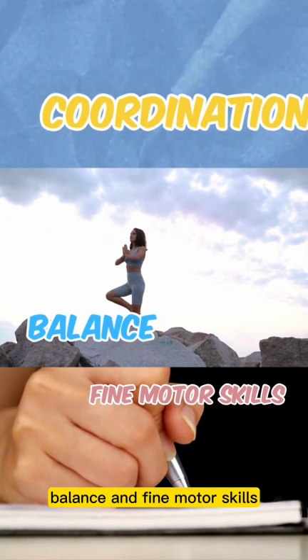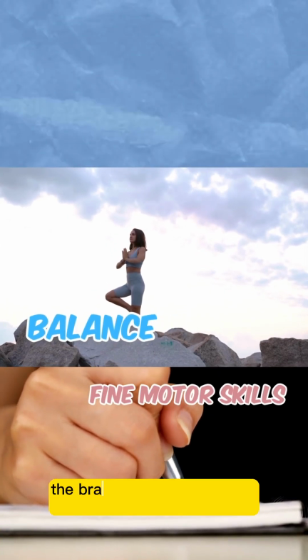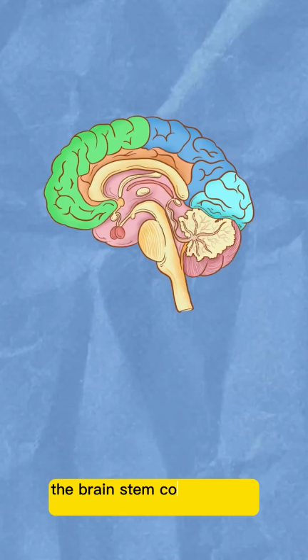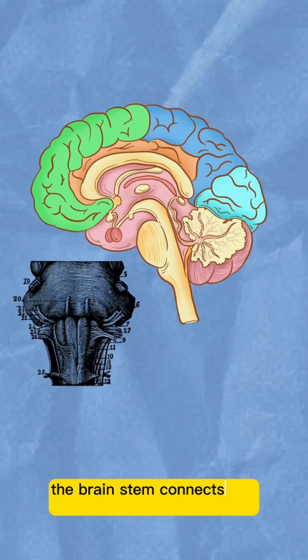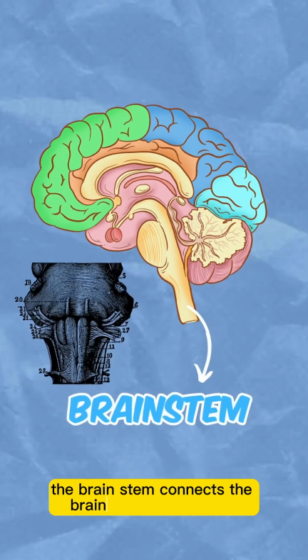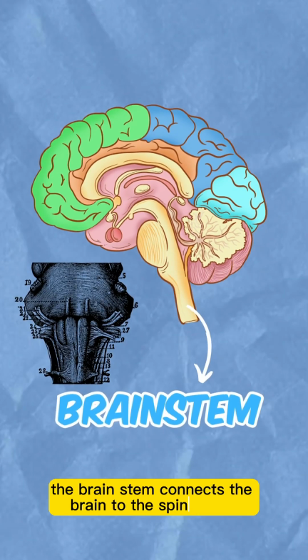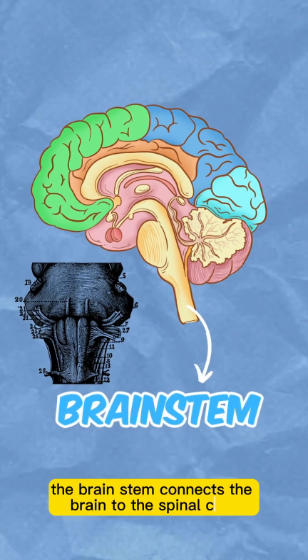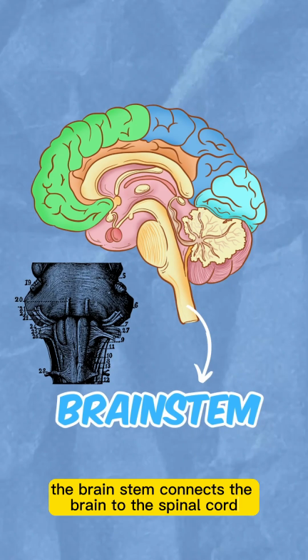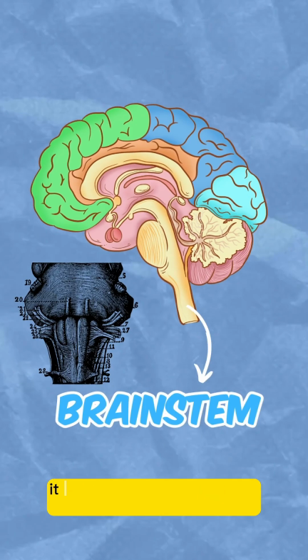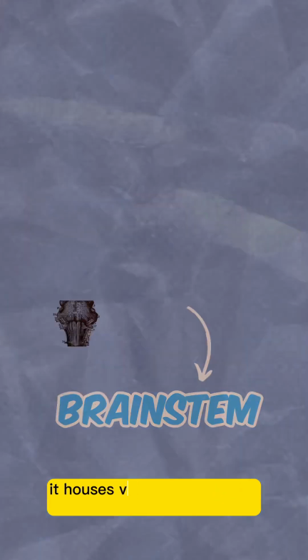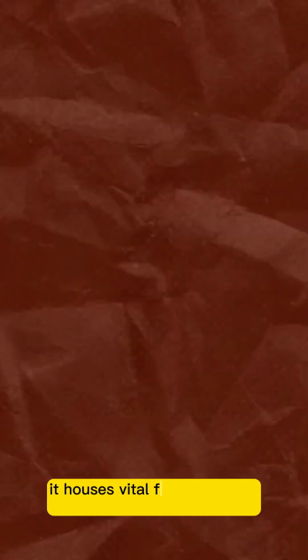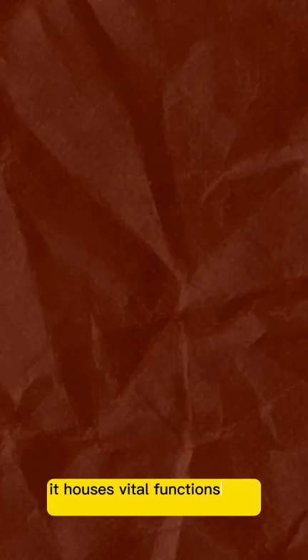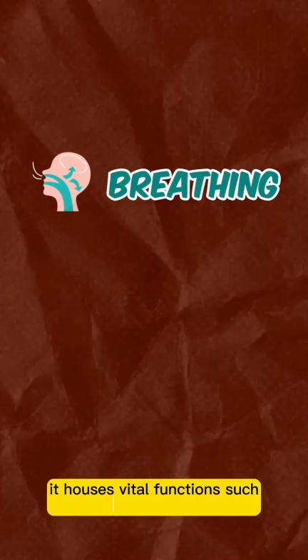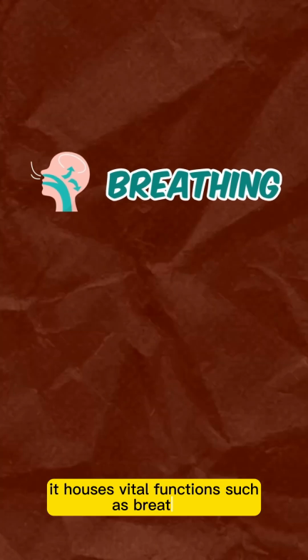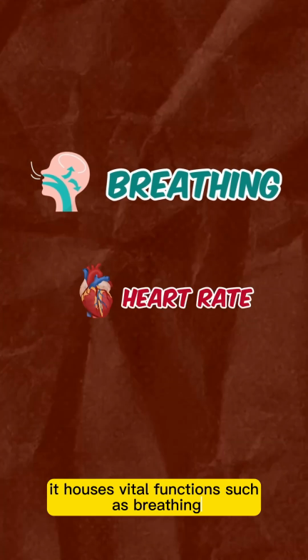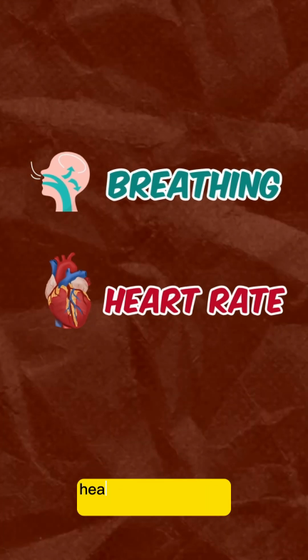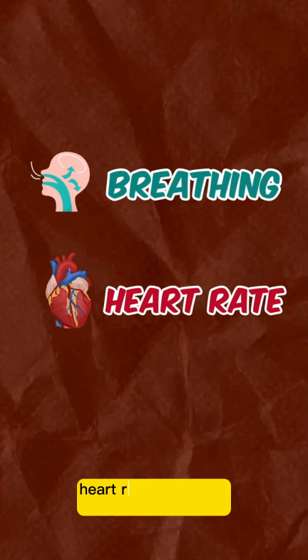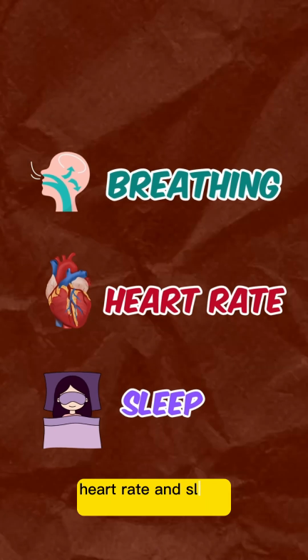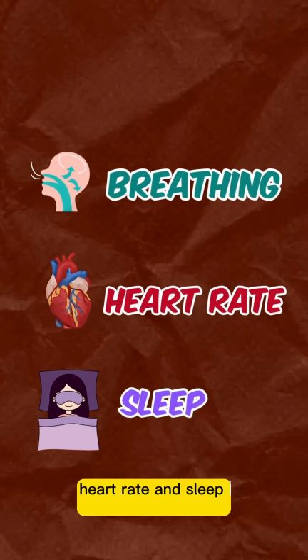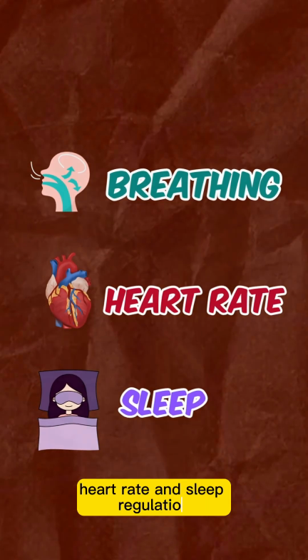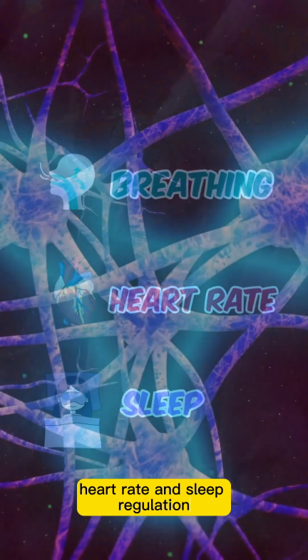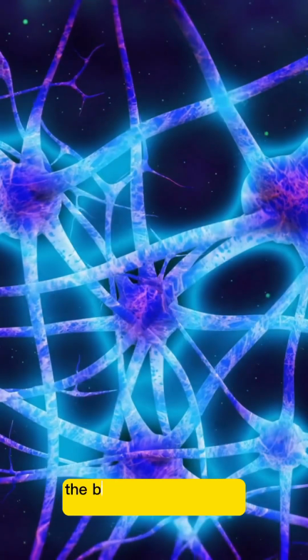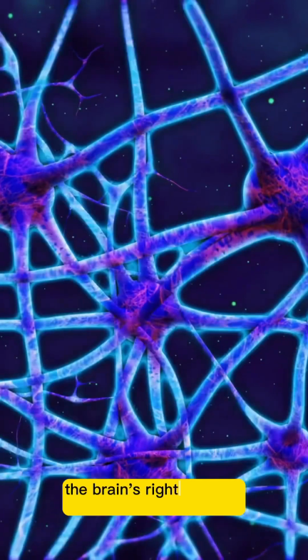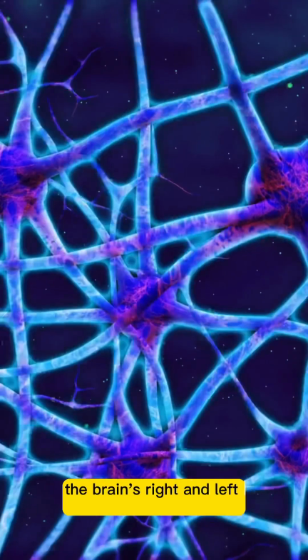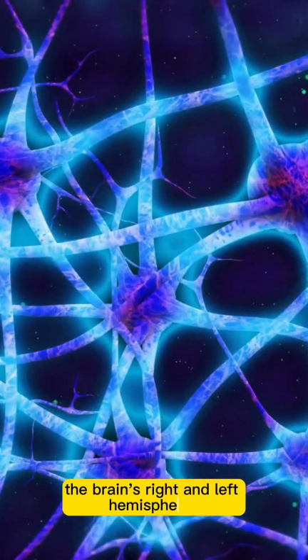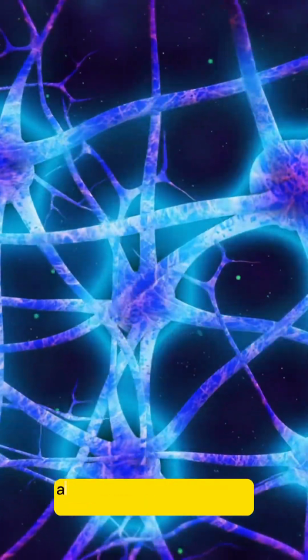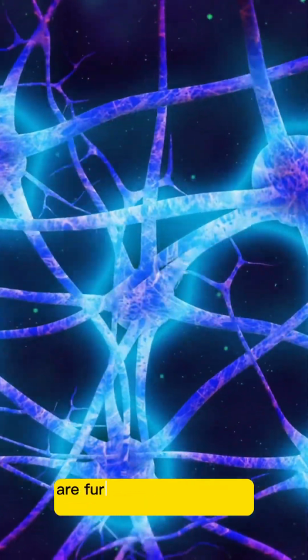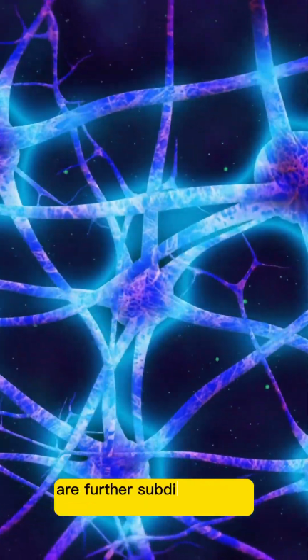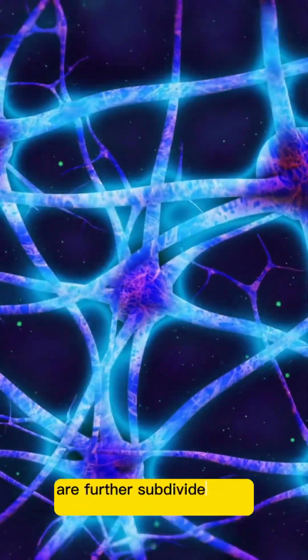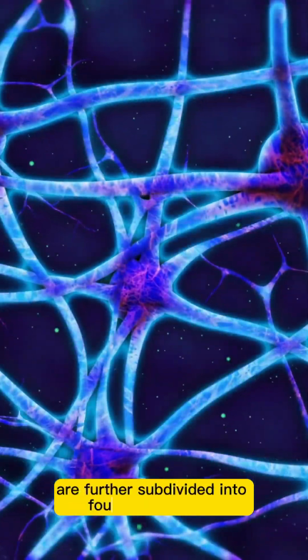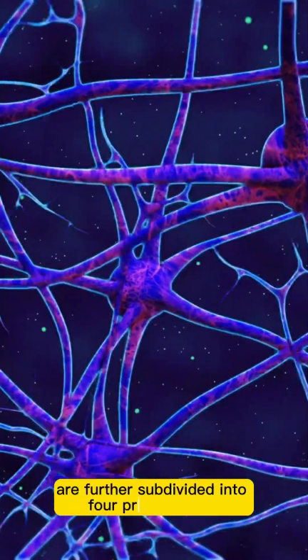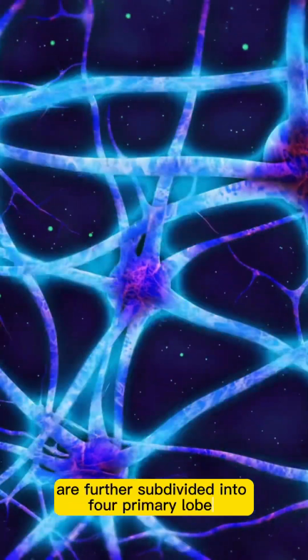The brainstem connects the brain to the spinal cord. It houses vital functions such as breathing, heart rate, and sleep regulation. The brain's right and left hemispheres are further subdivided into four primary lobes.